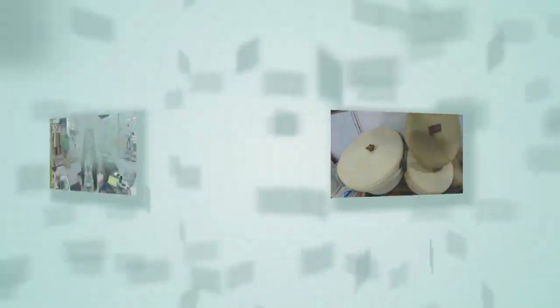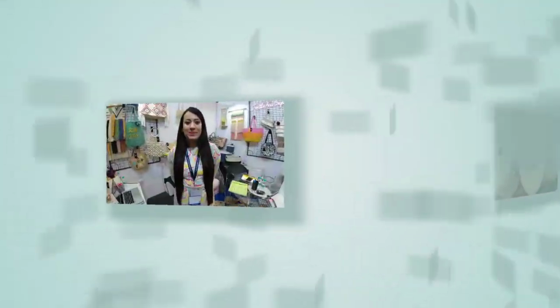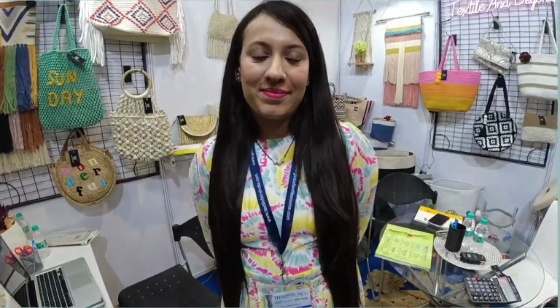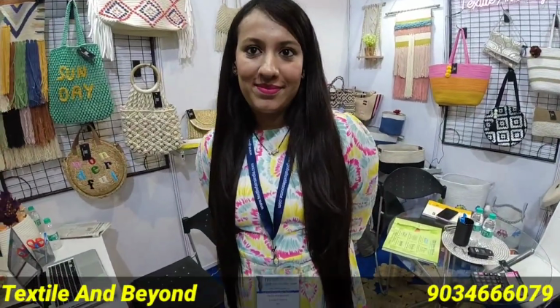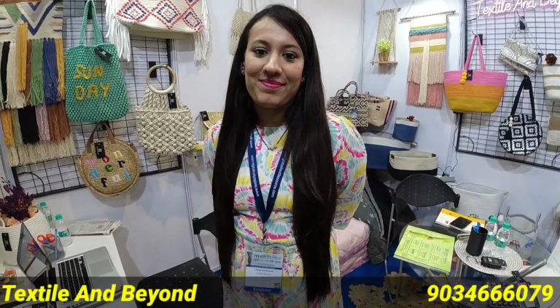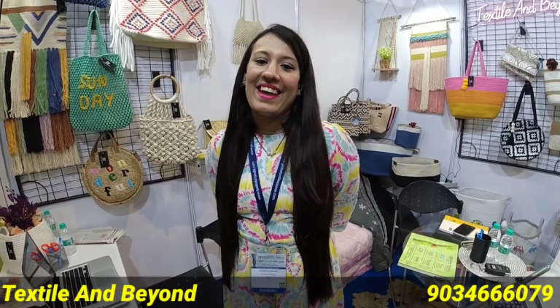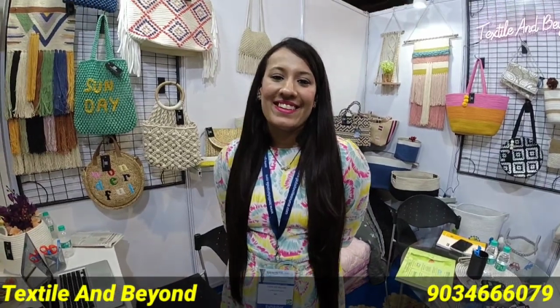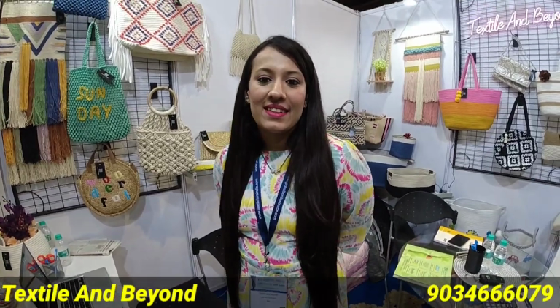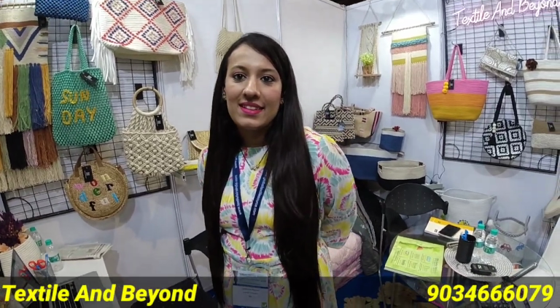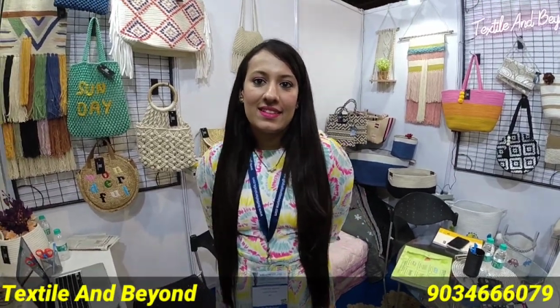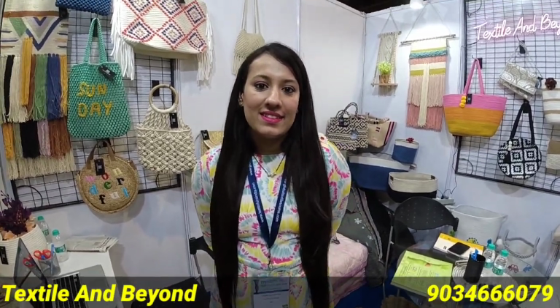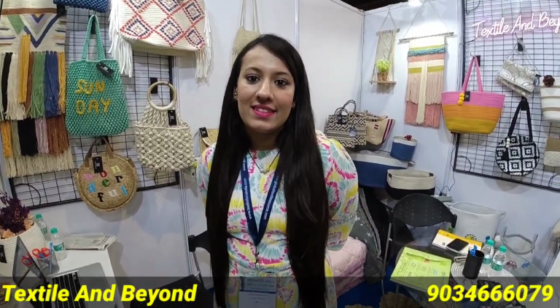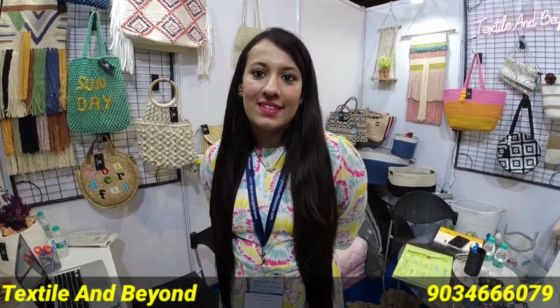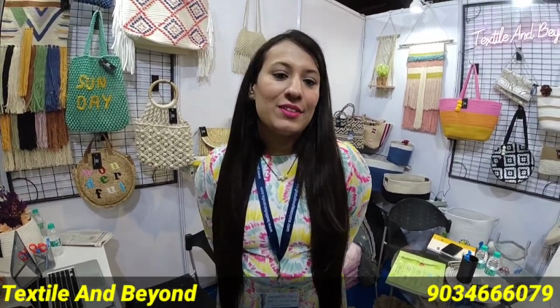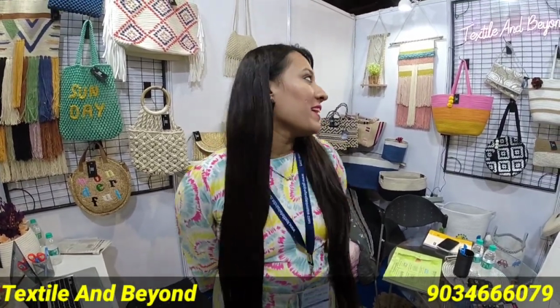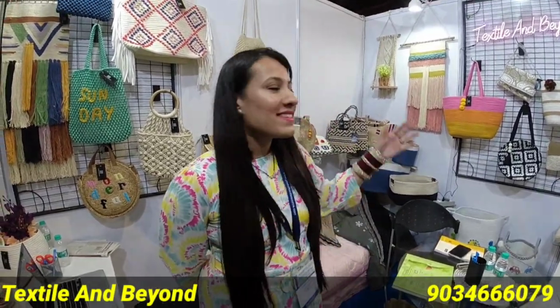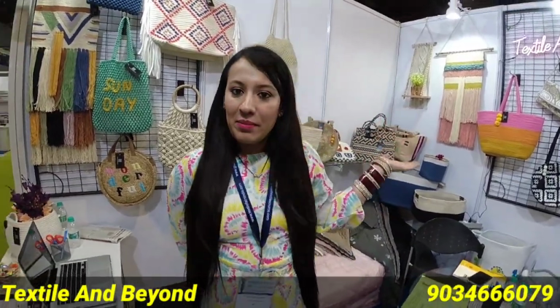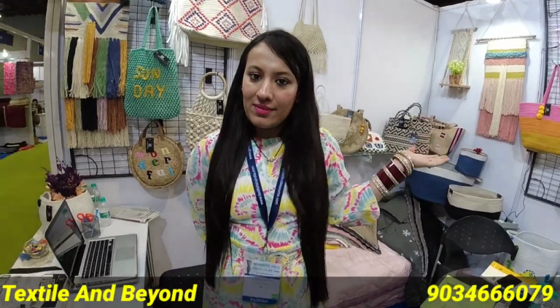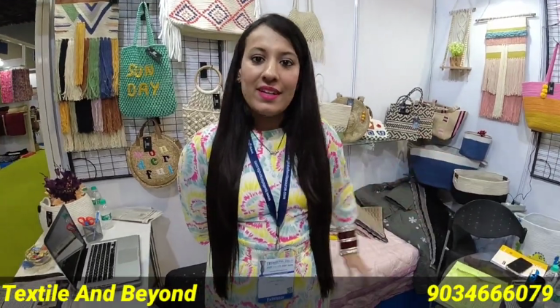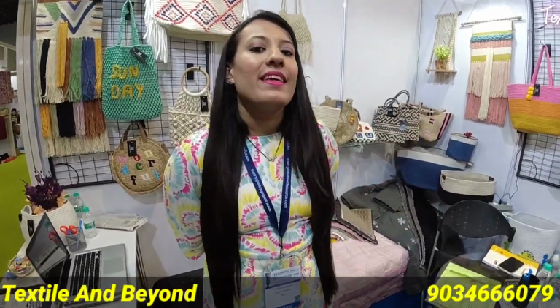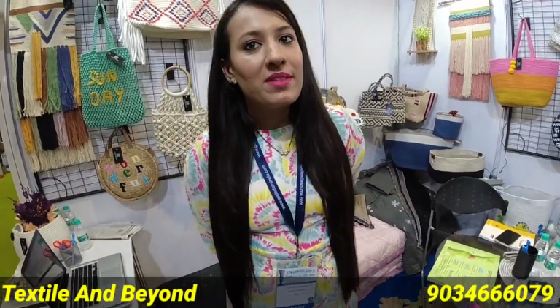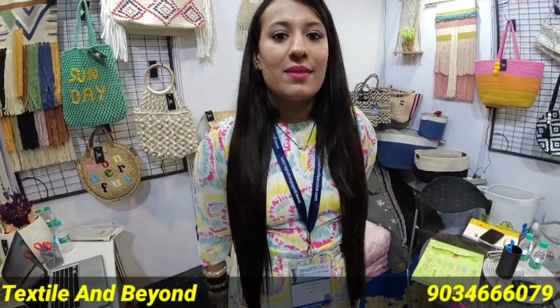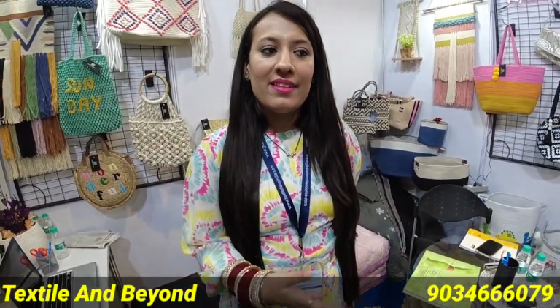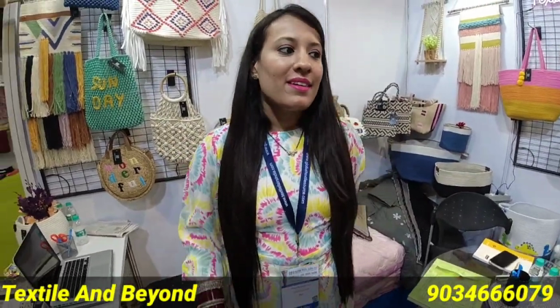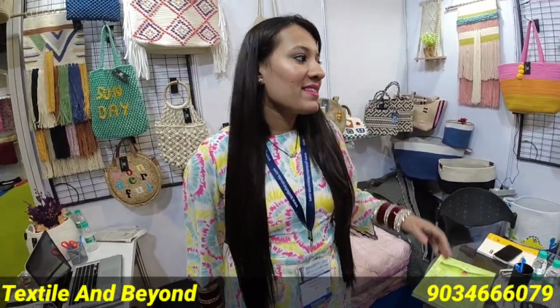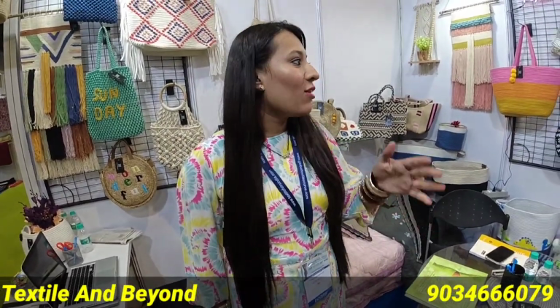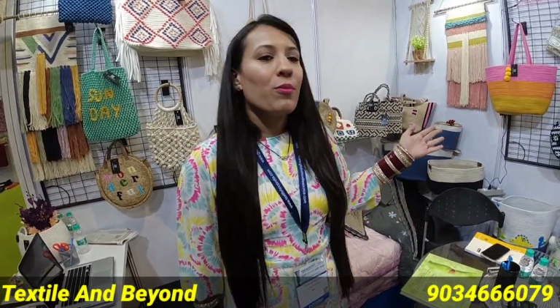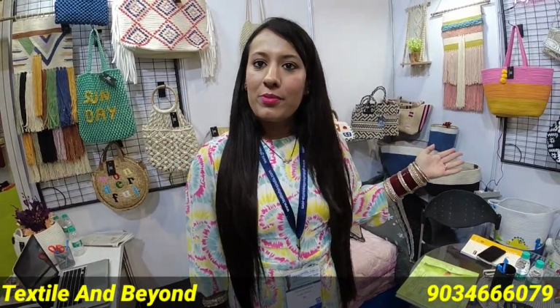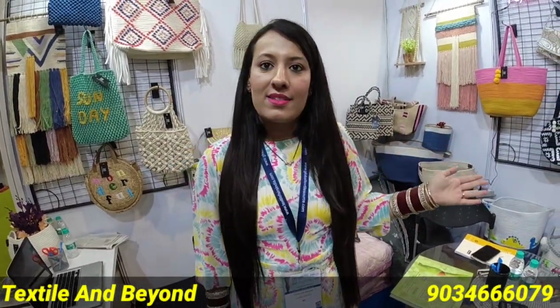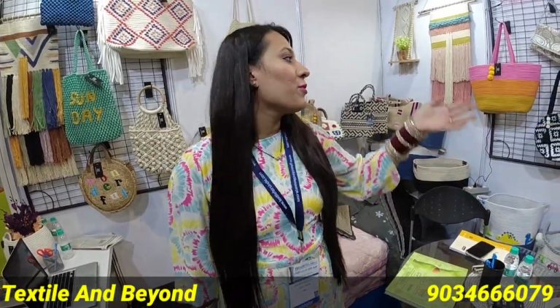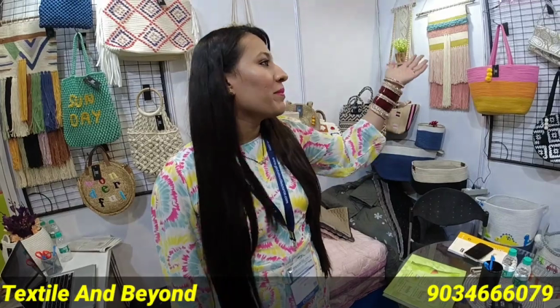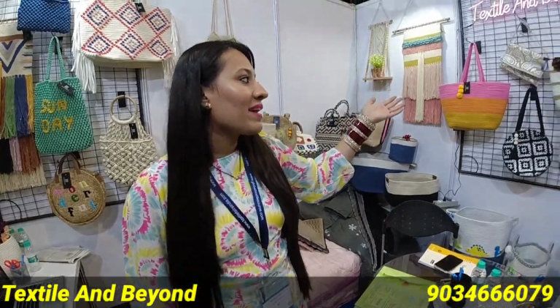Welcome to my channel. Can you explain a little bit about your brand? We are Textile & Beyond, an e-commerce brand. We are selling all kinds of home decor products, from cream bags, cotton bags, laundry baskets,